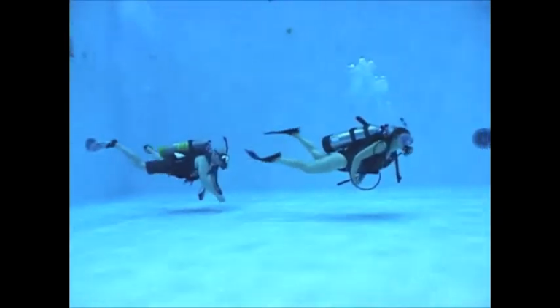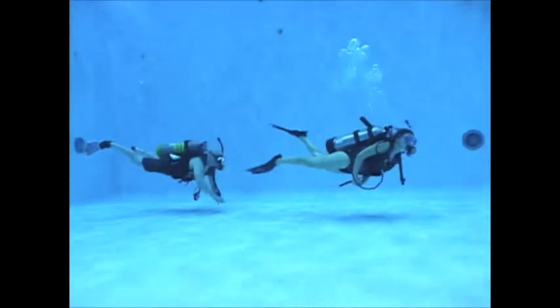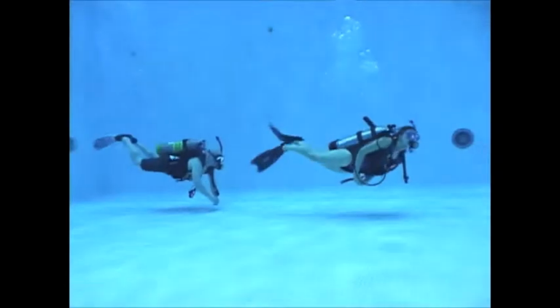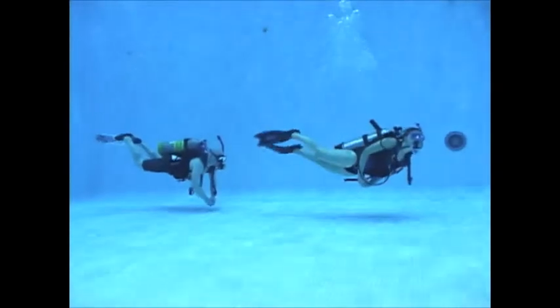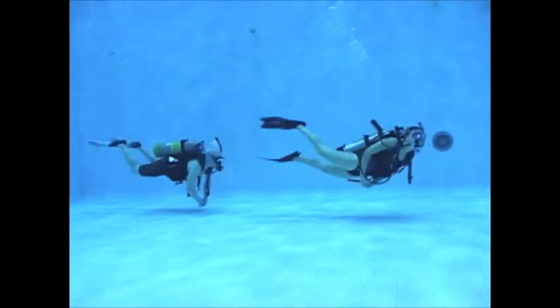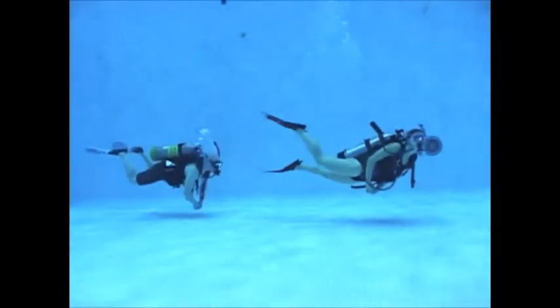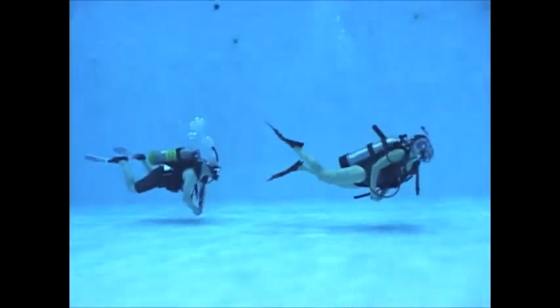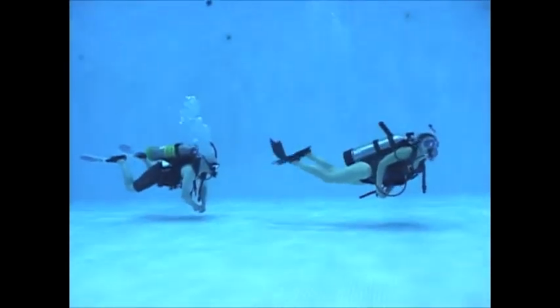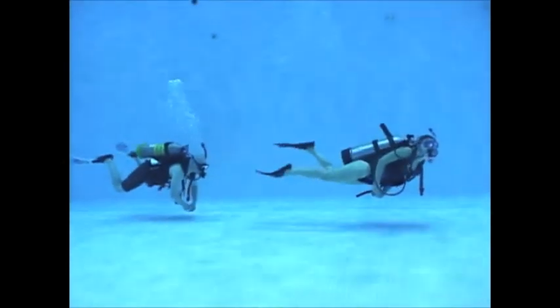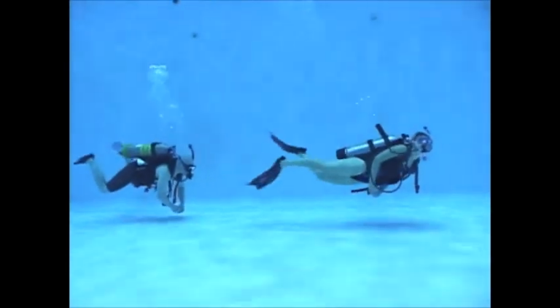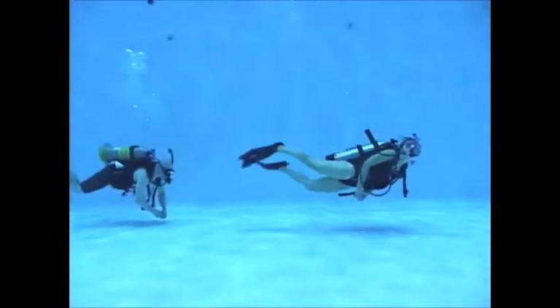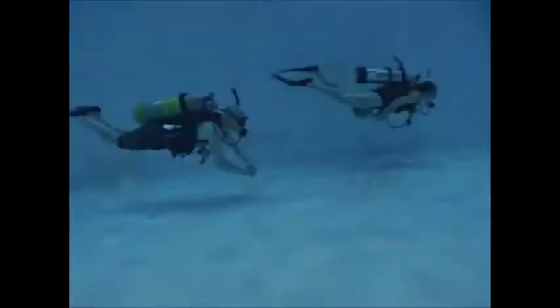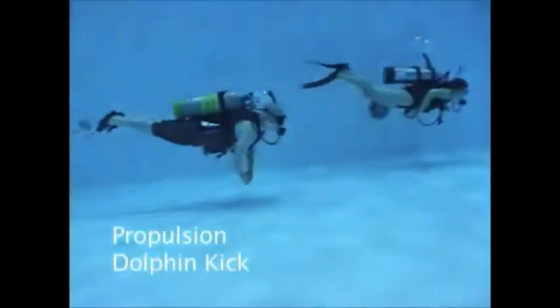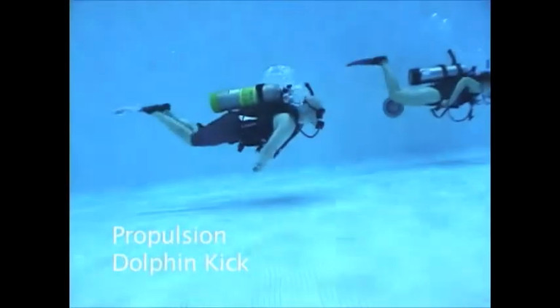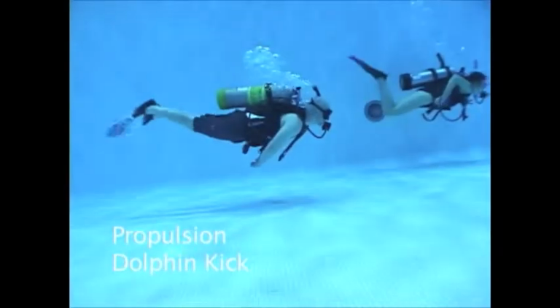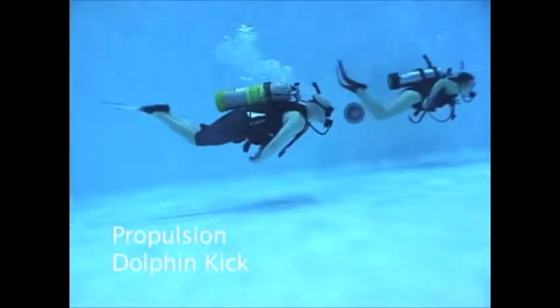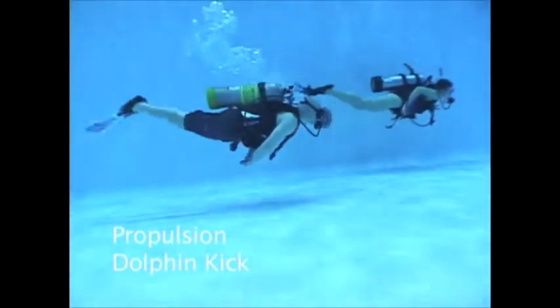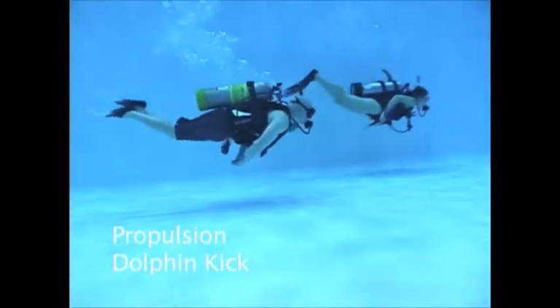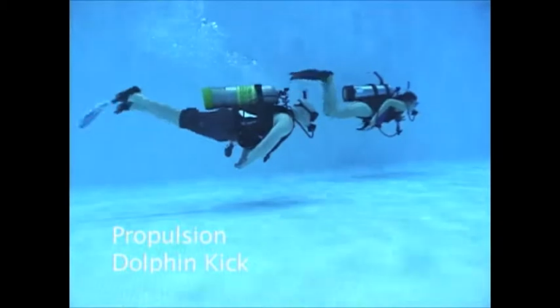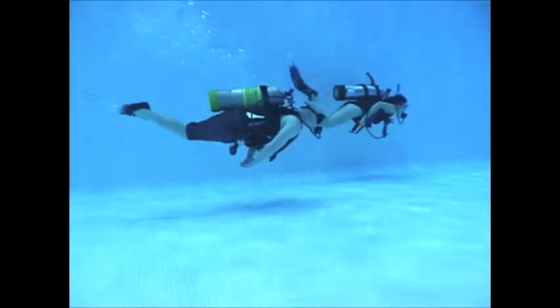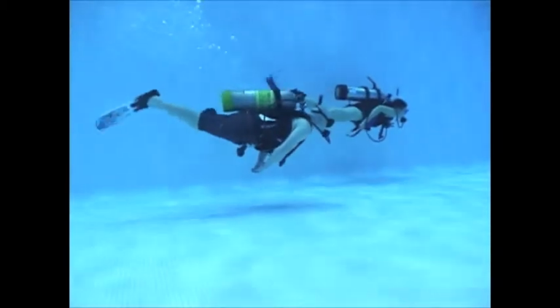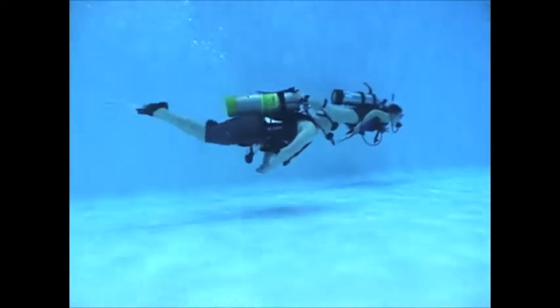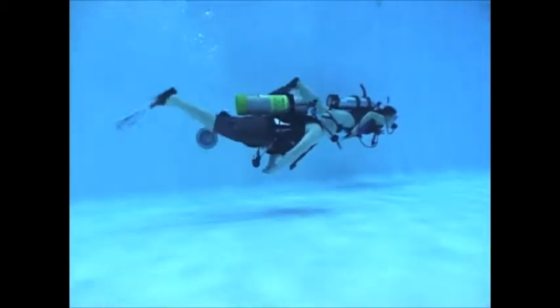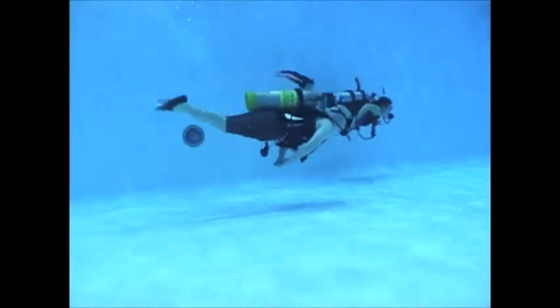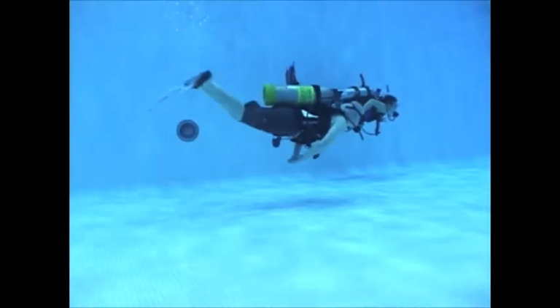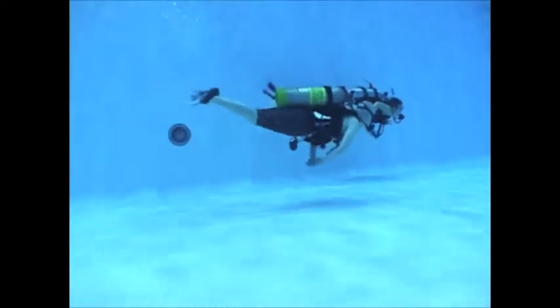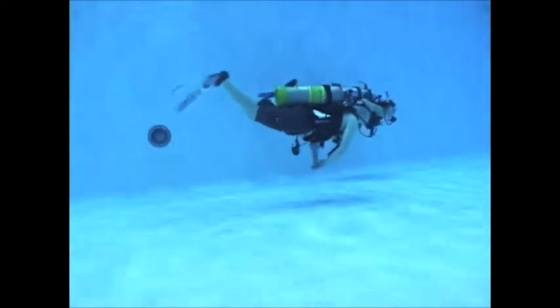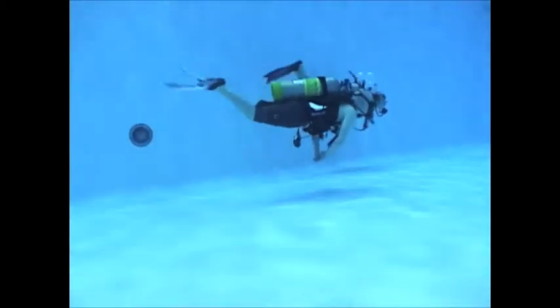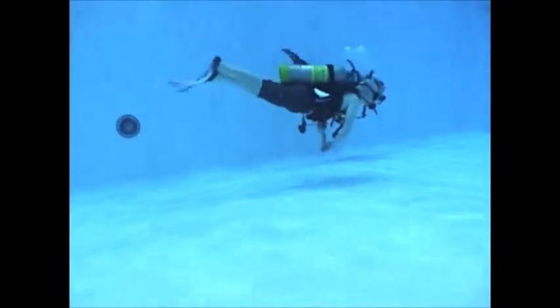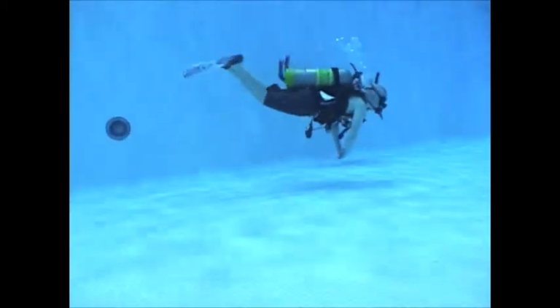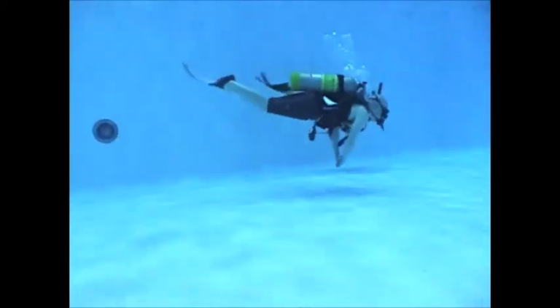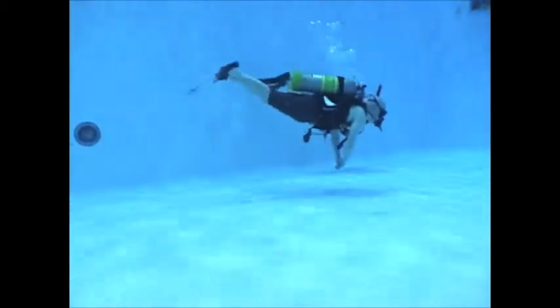Proper propulsion techniques are needed to protect floor life while ensuring good visibility. Flutter kicks are the simplest and most common type of propulsion. Here we see a dolphin kick being performed, which allows a diver to move very quickly through the water.